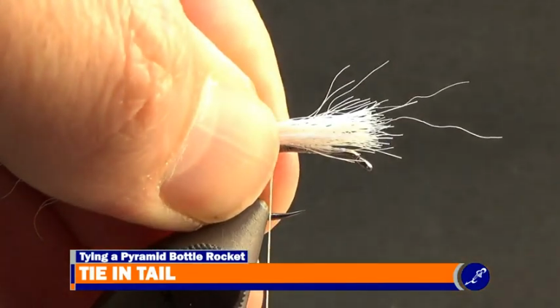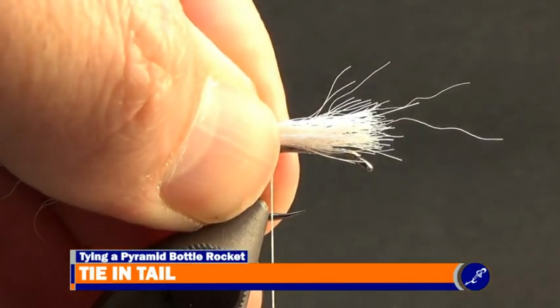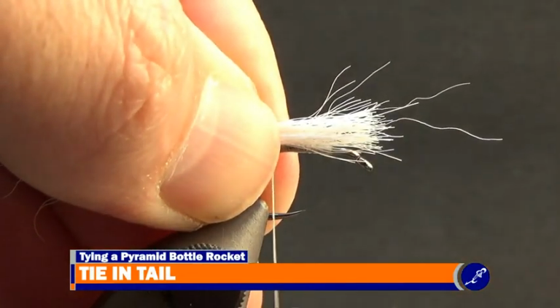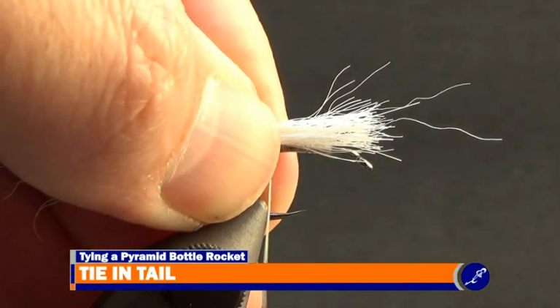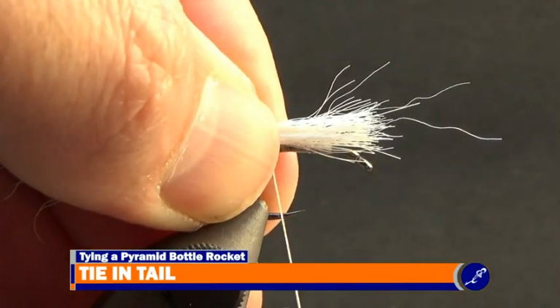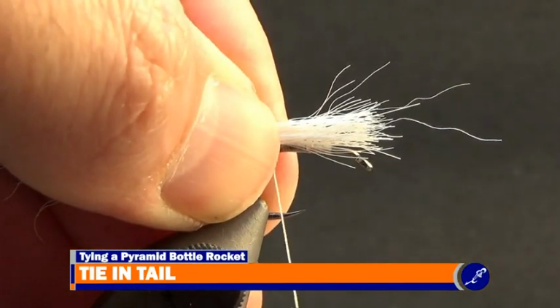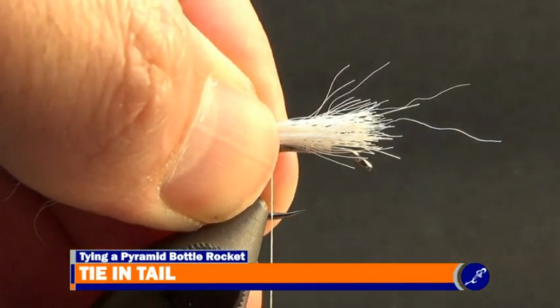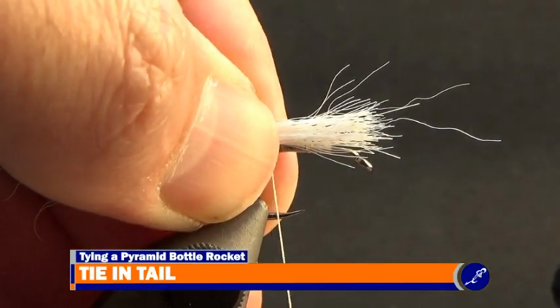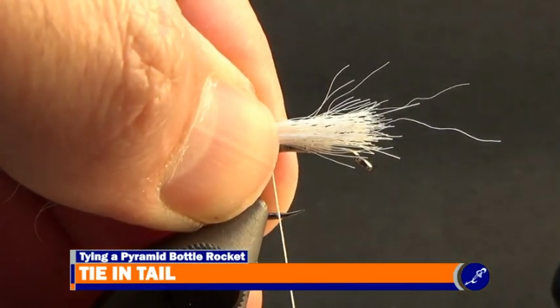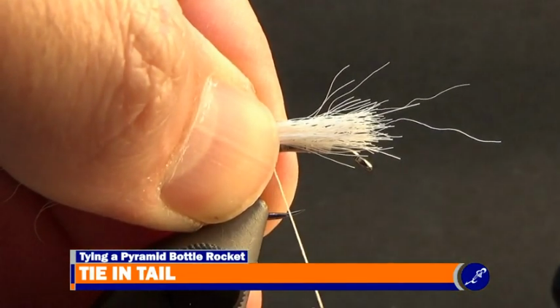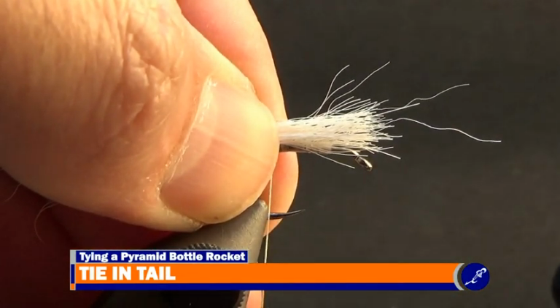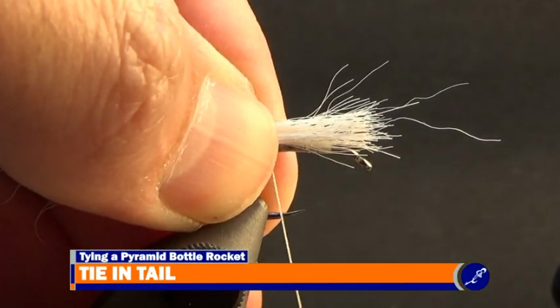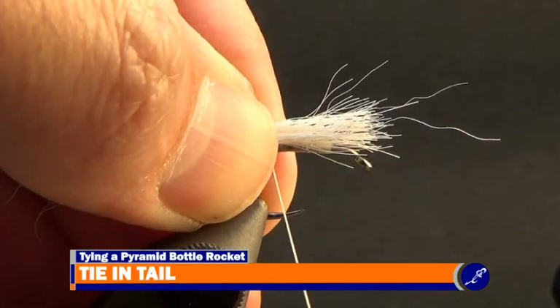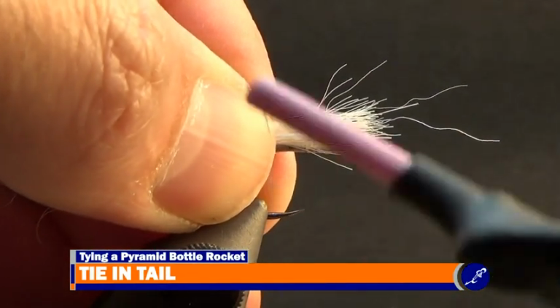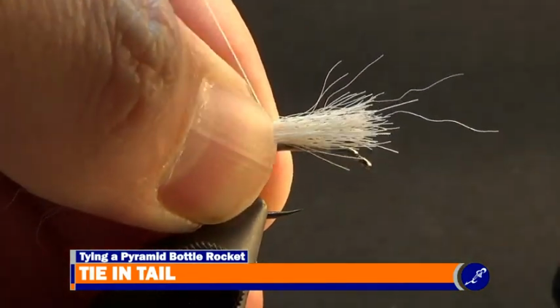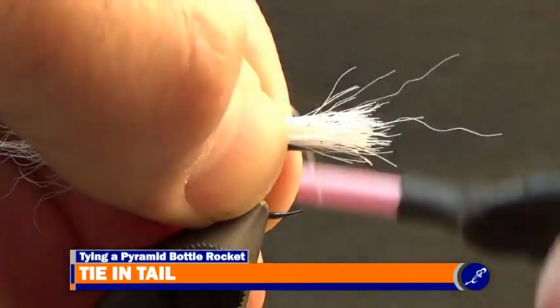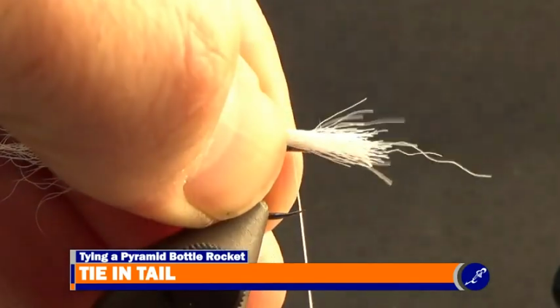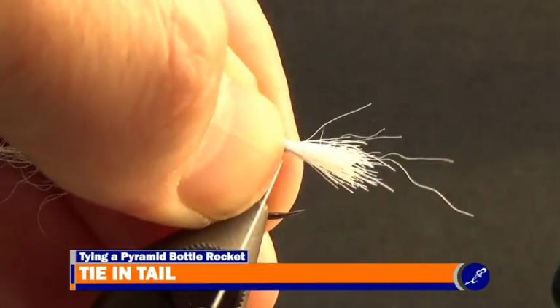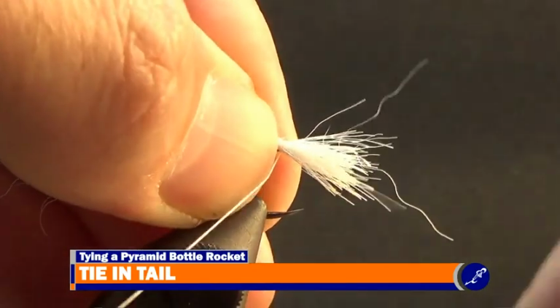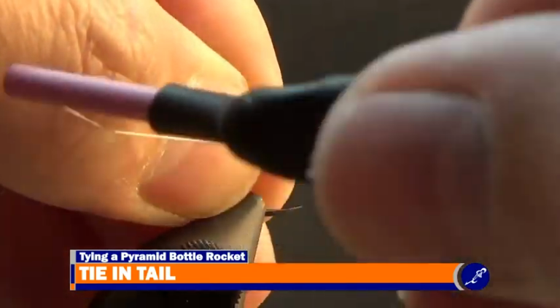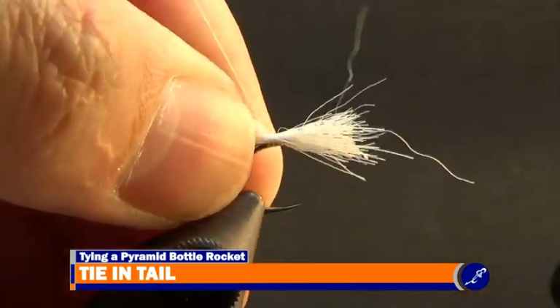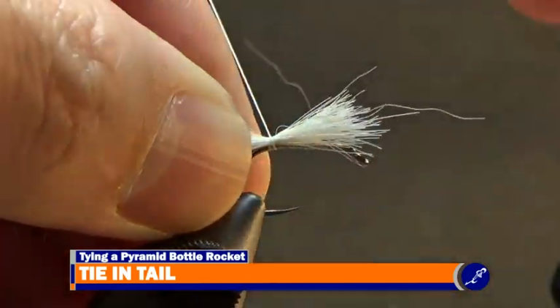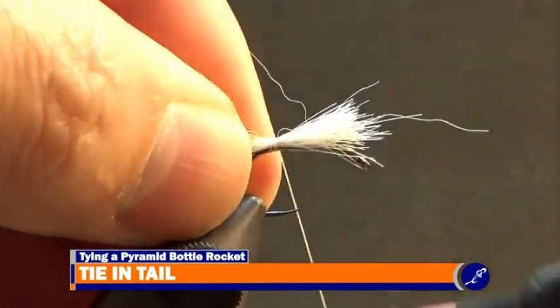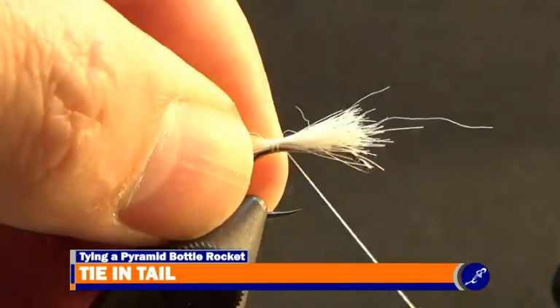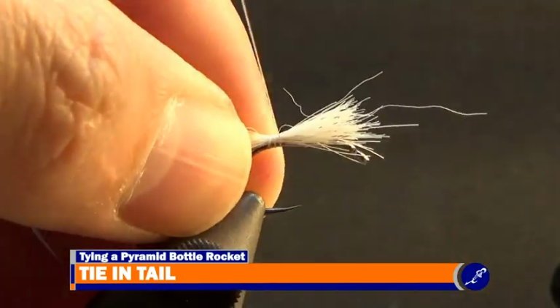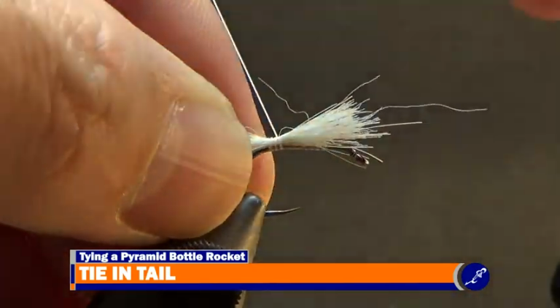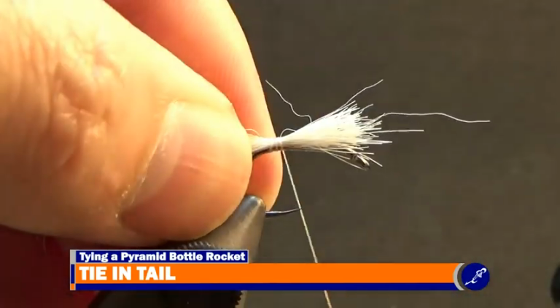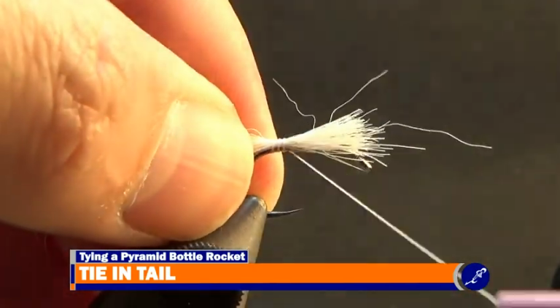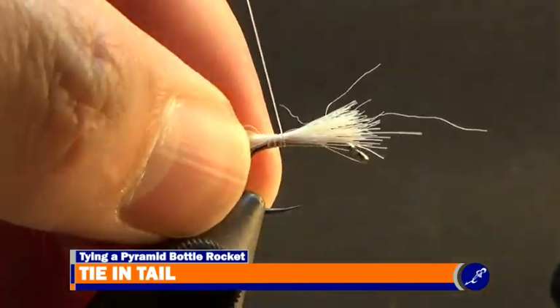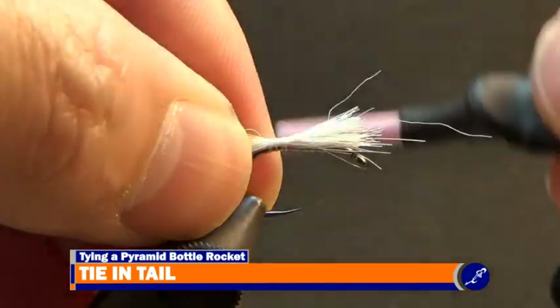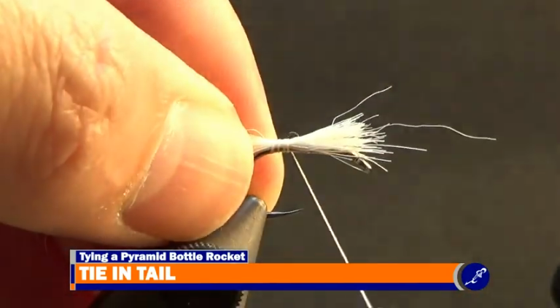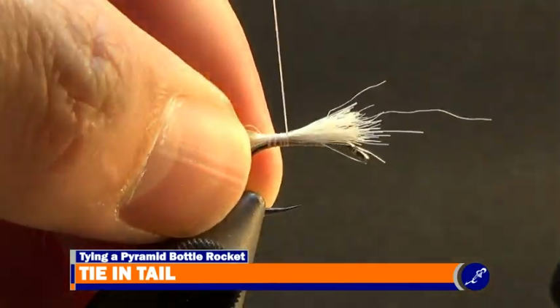Pinch the fibers to the hook with the measured point sitting on top of the hanging thread and use tight wraps of thread to secure the calf tail to the shank until the thread is wrapped to just in front of the point of the hook.